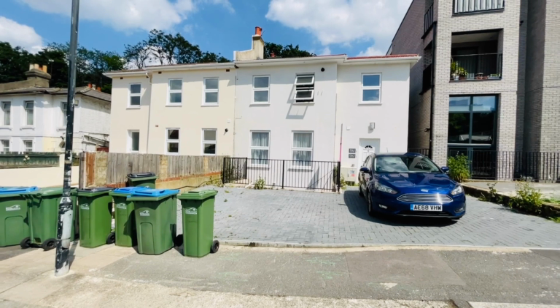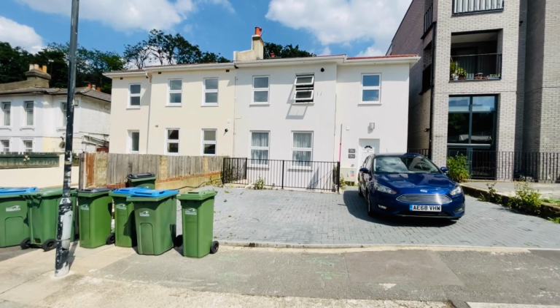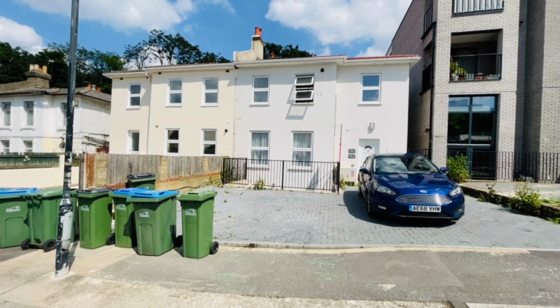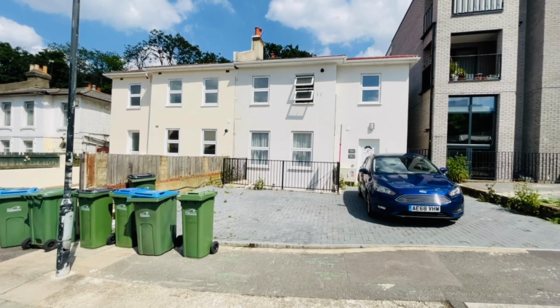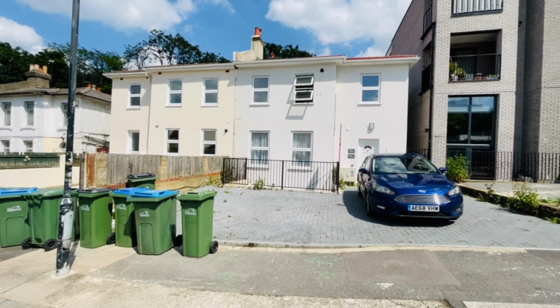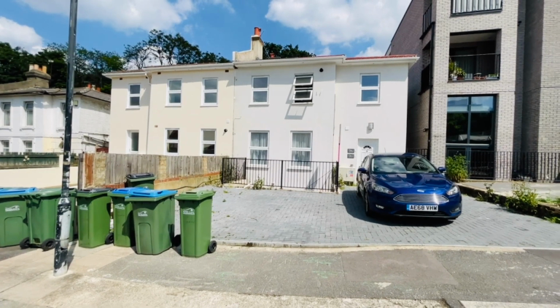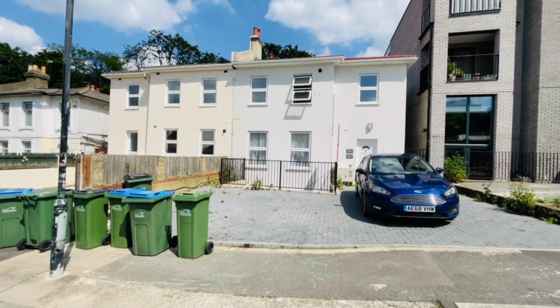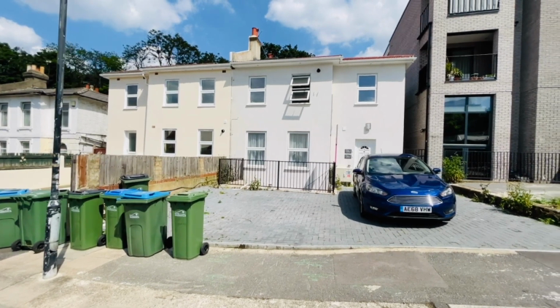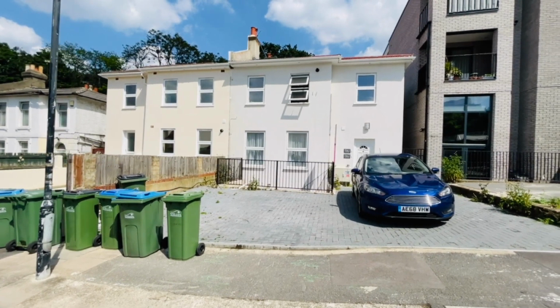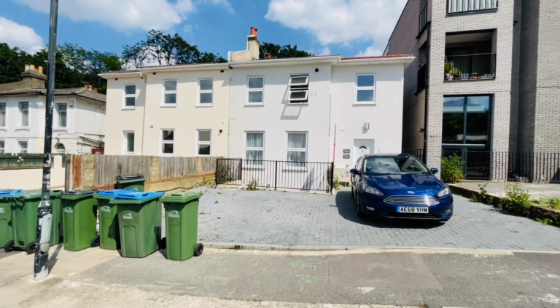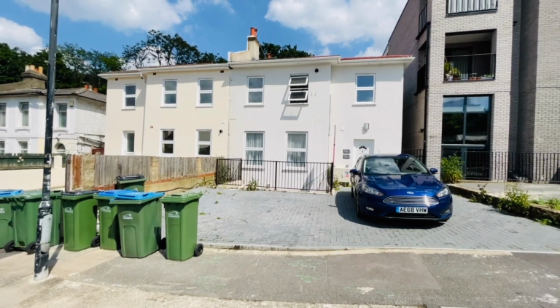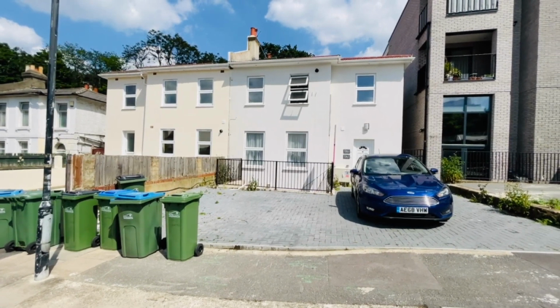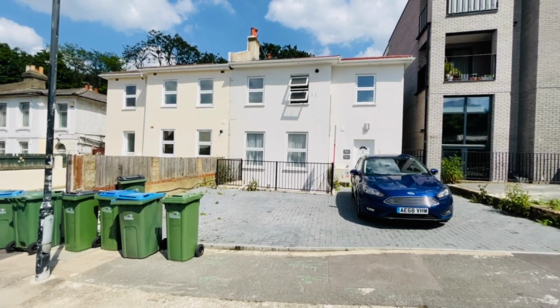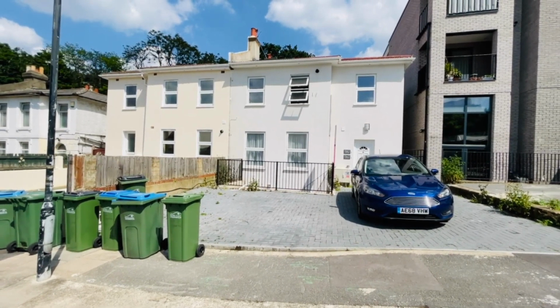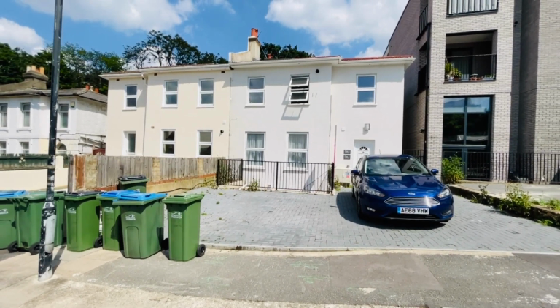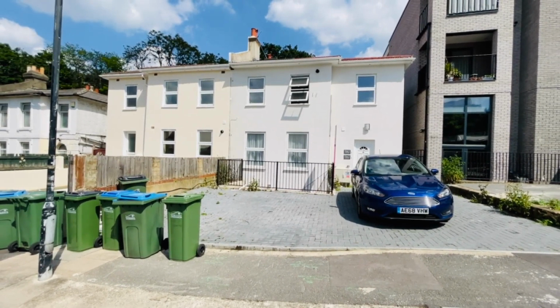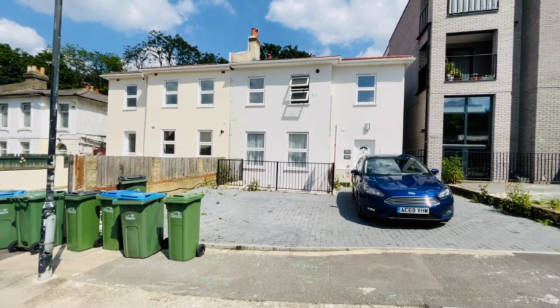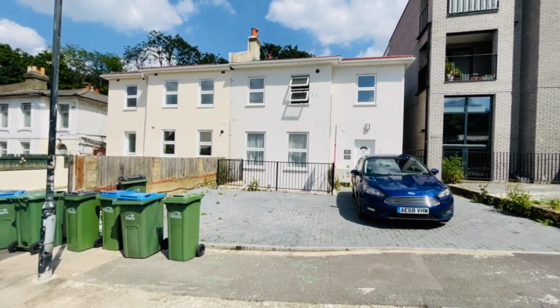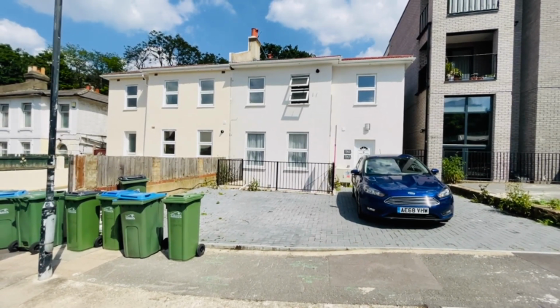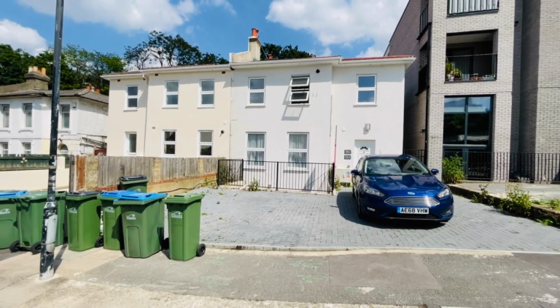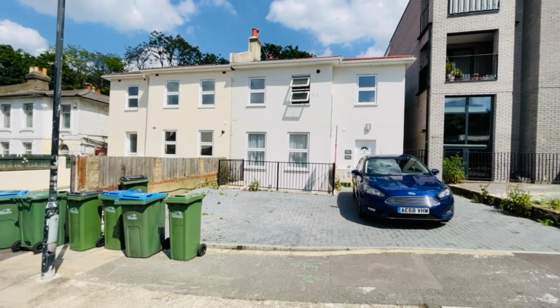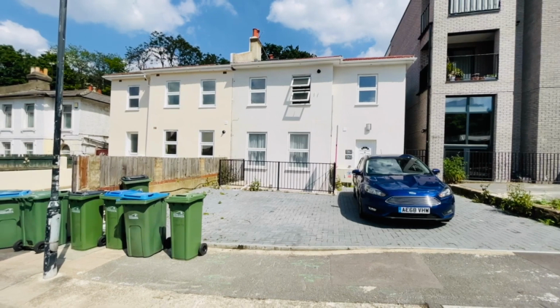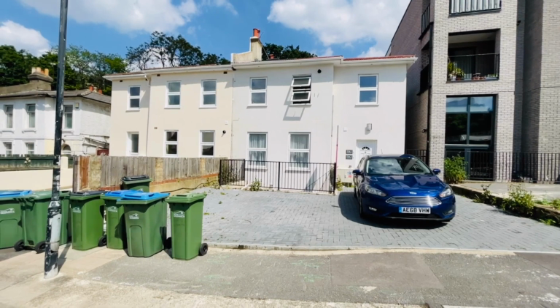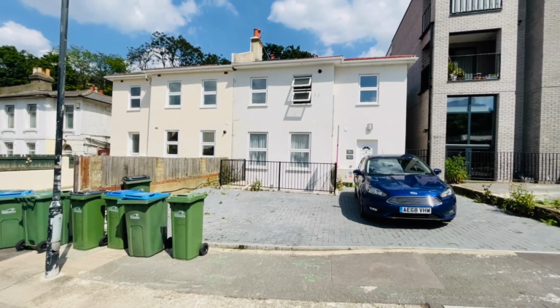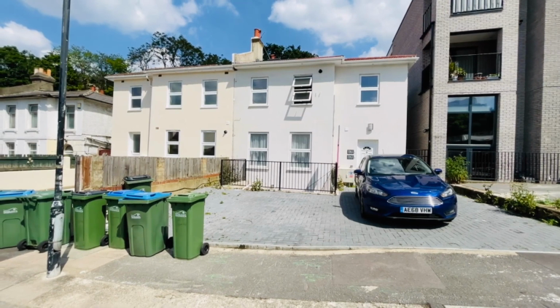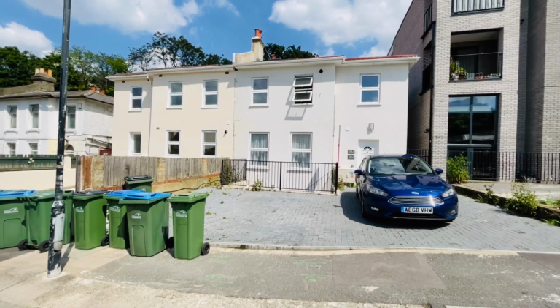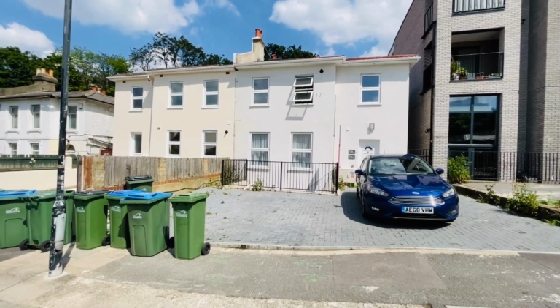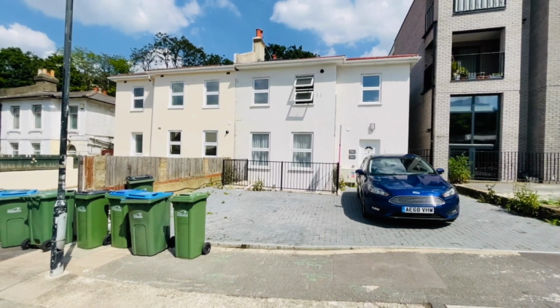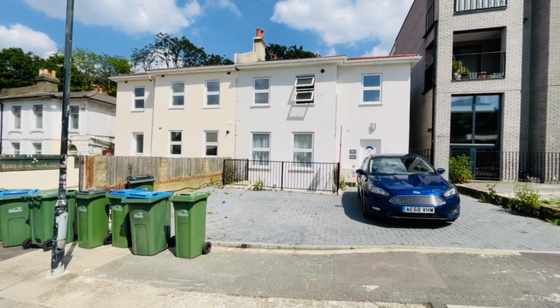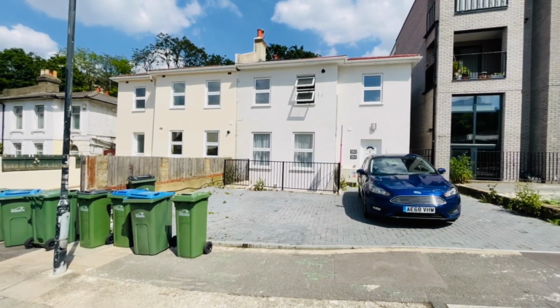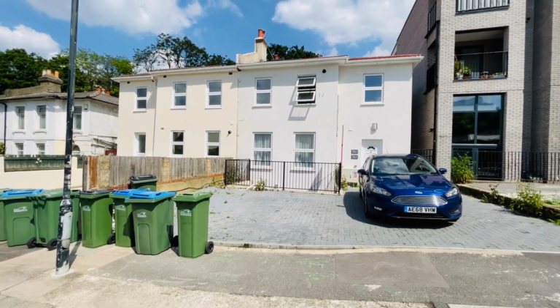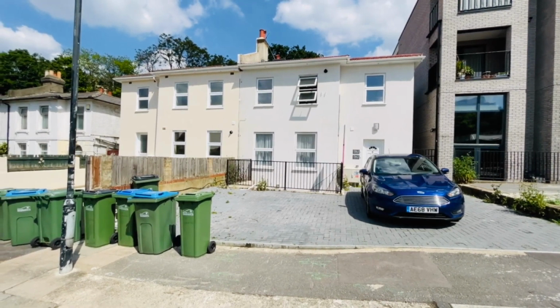Hello, it's Beaumont Gibbs Estate Agents here. Today I'm showing you this lovely two-bedroom first-floor flat for rent in Brookhill Road in Woolwich.